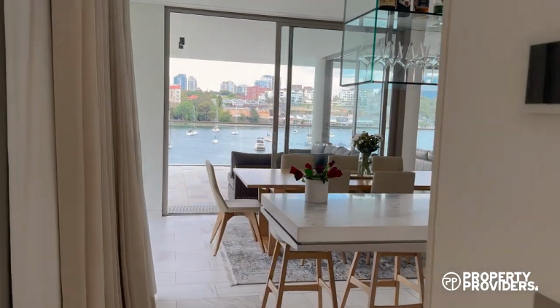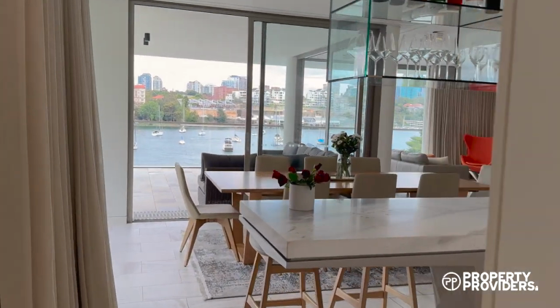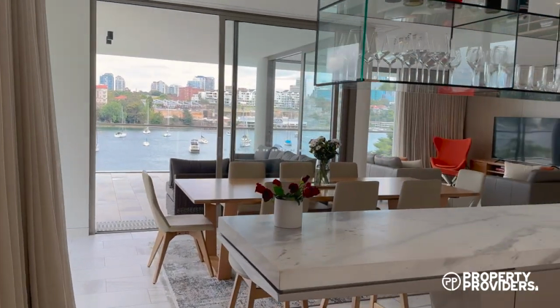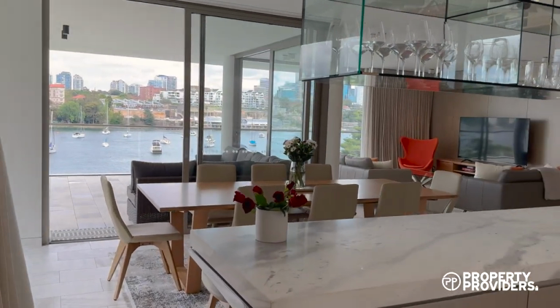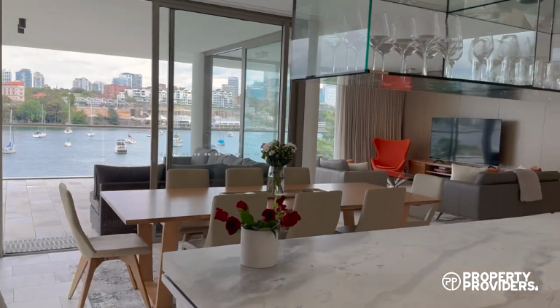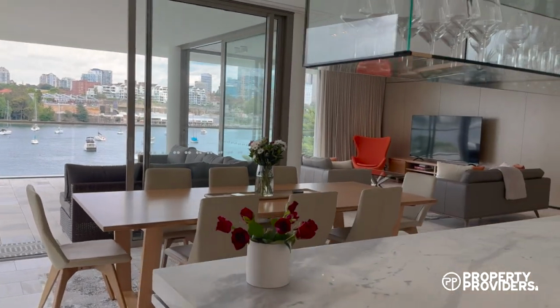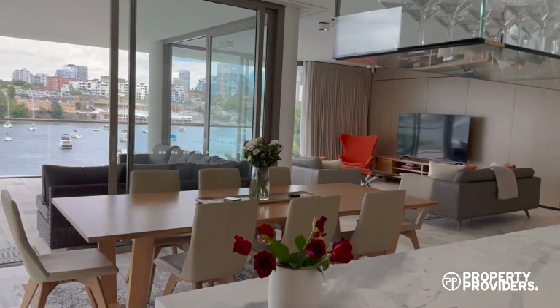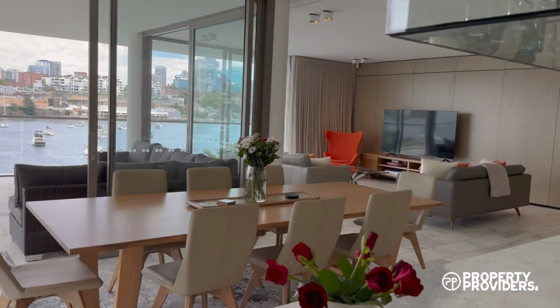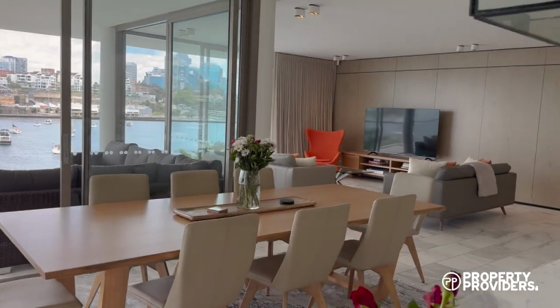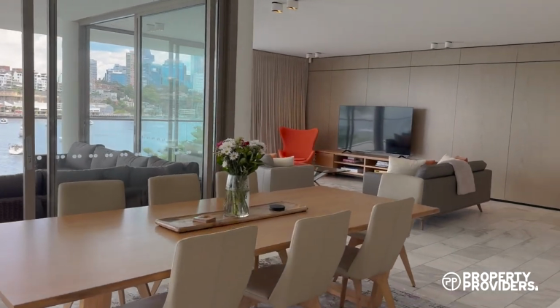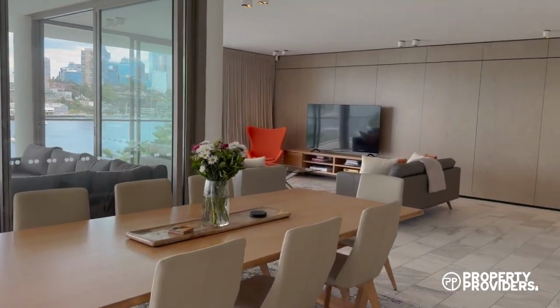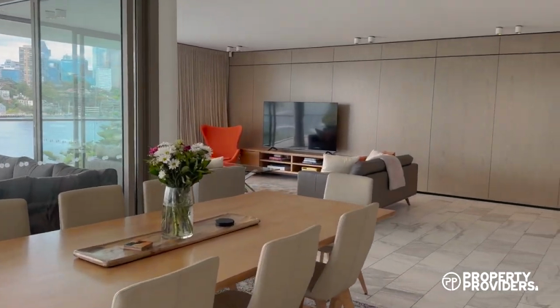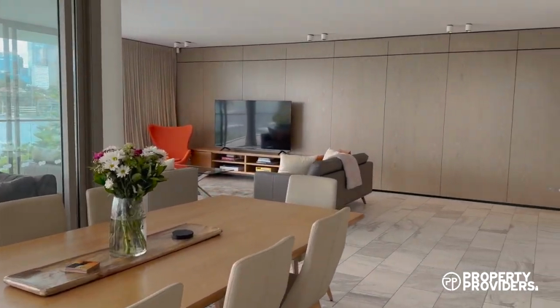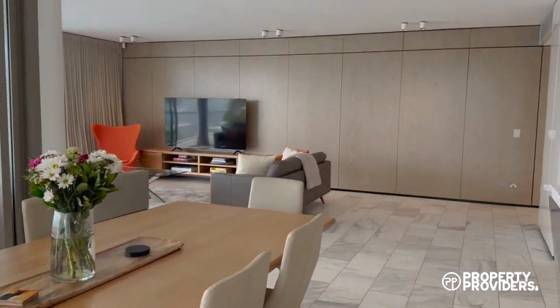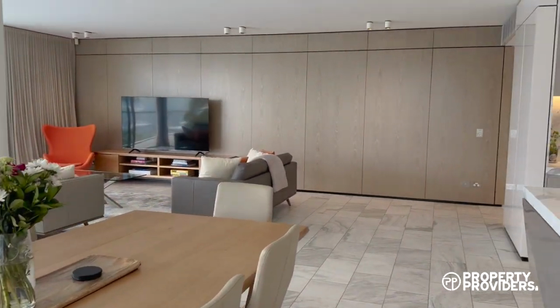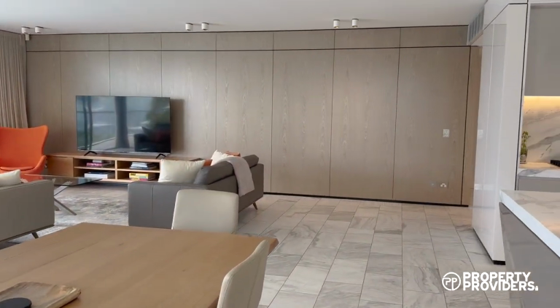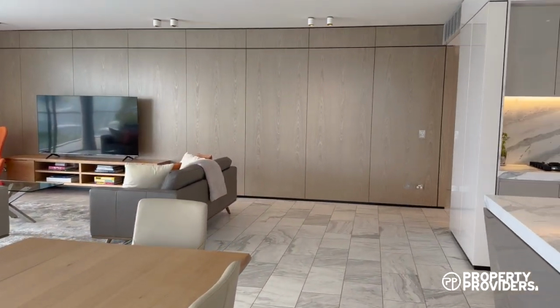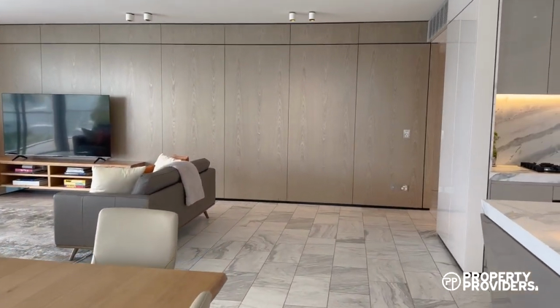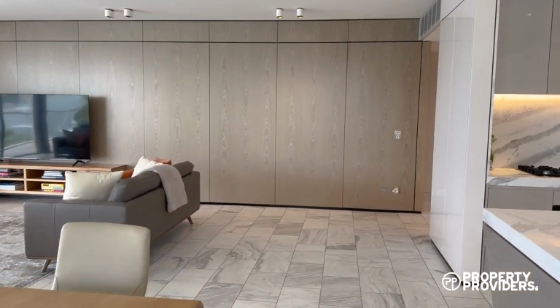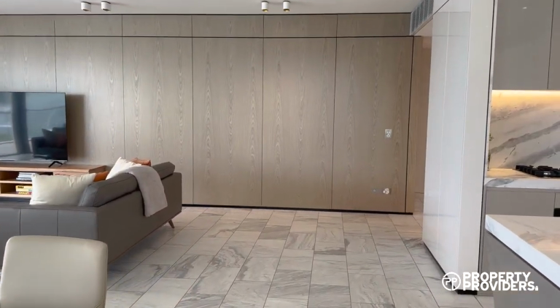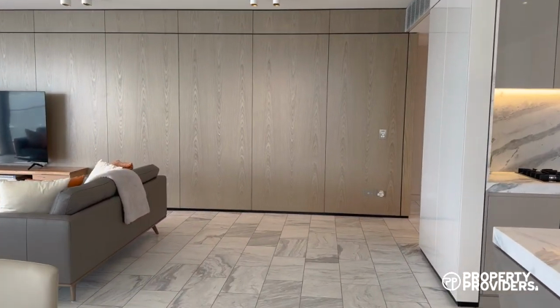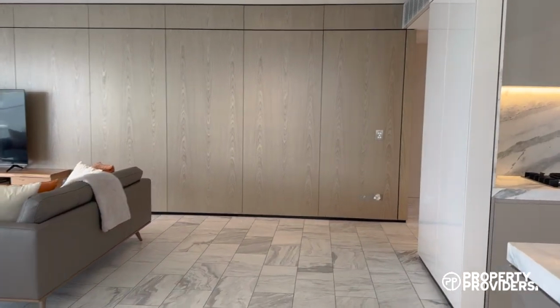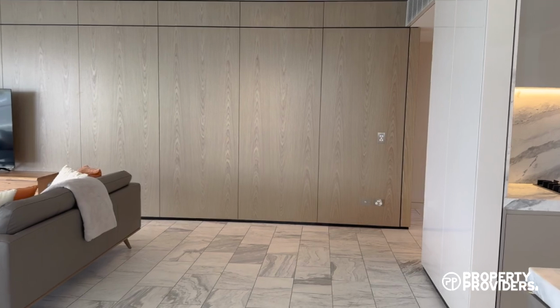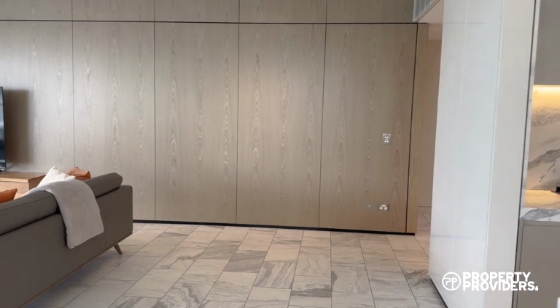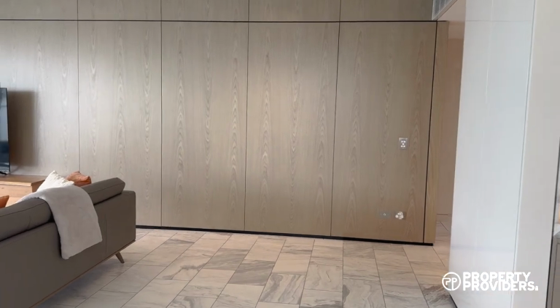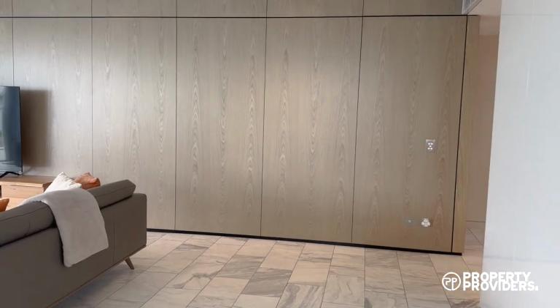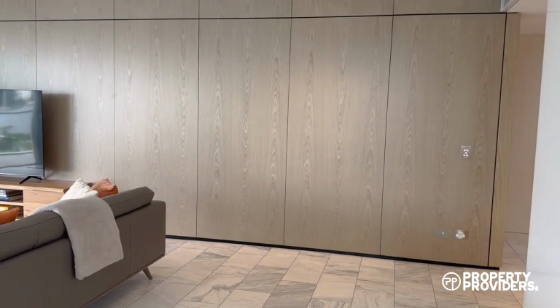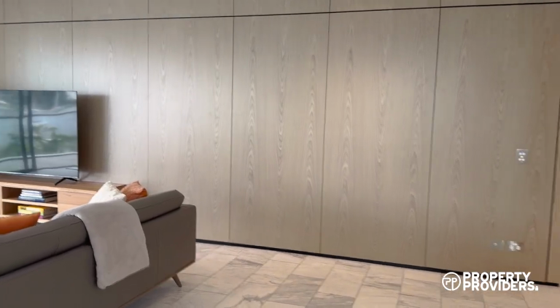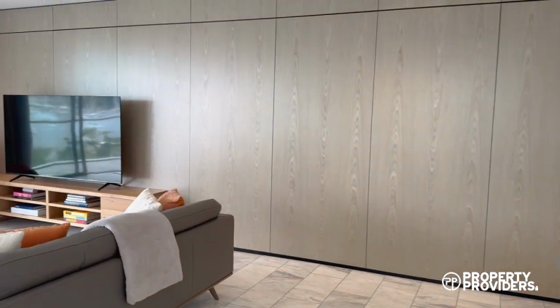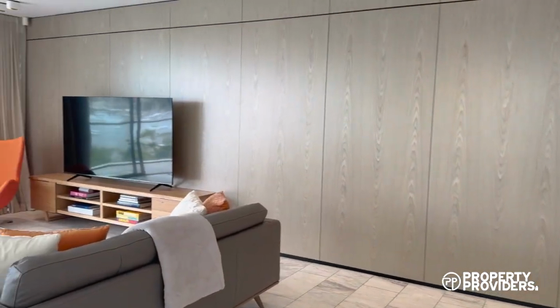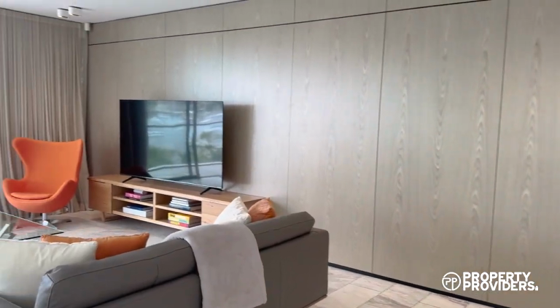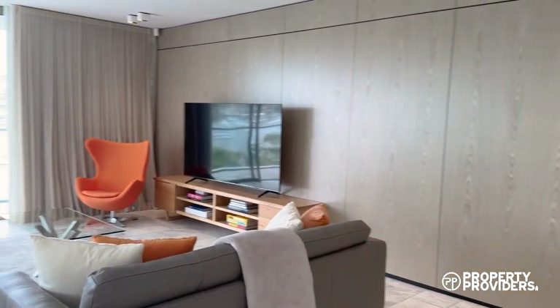When you're in this apartment it feels more like a house. There is air conditioning throughout and all the fixtures are done to such a luxury standard.